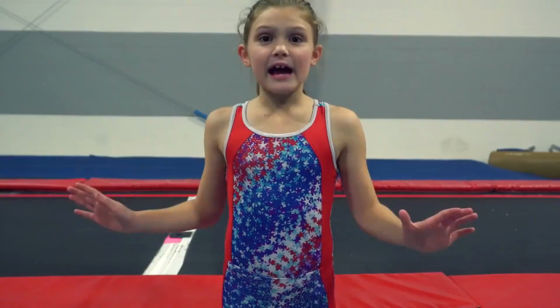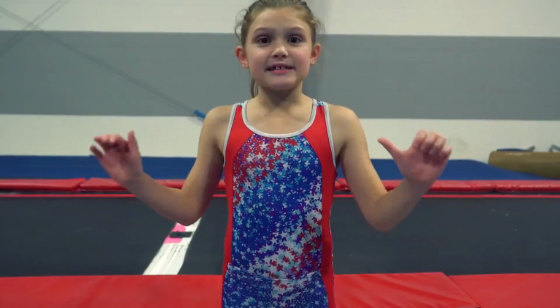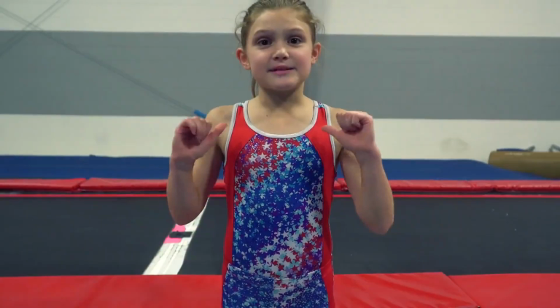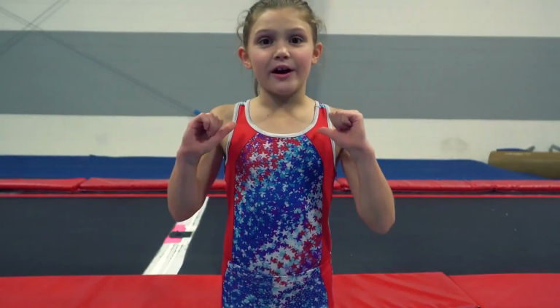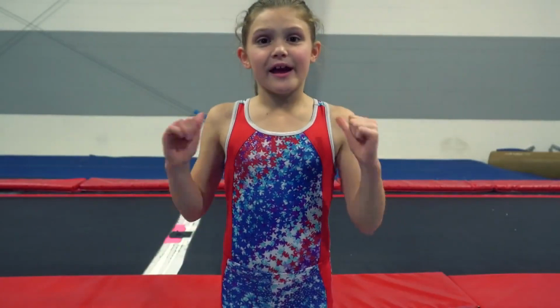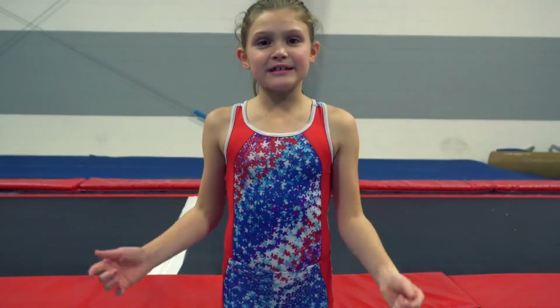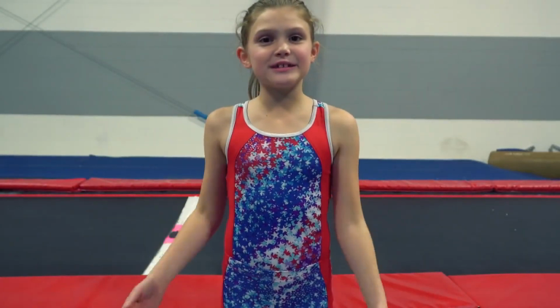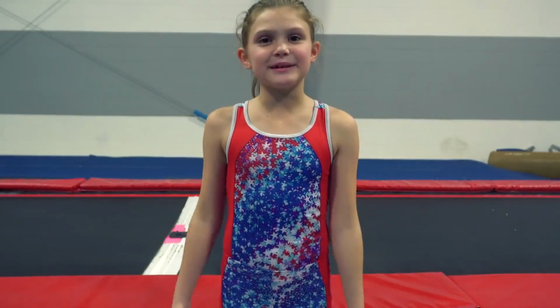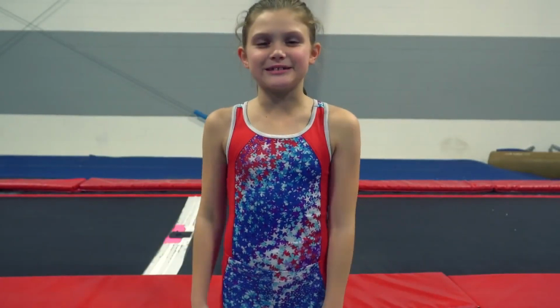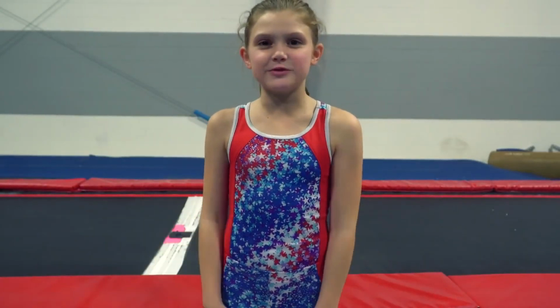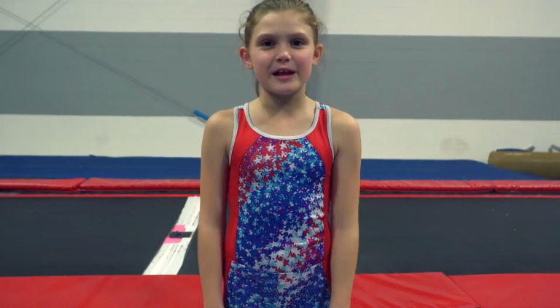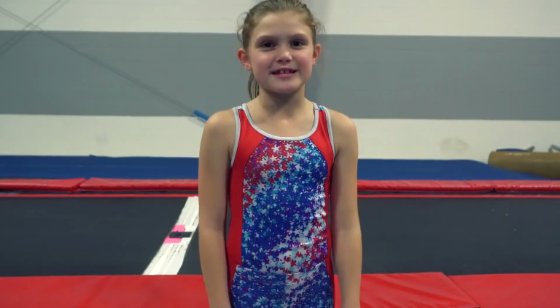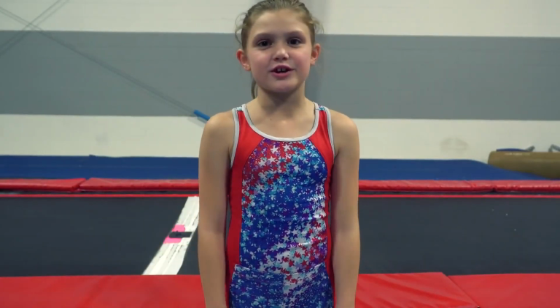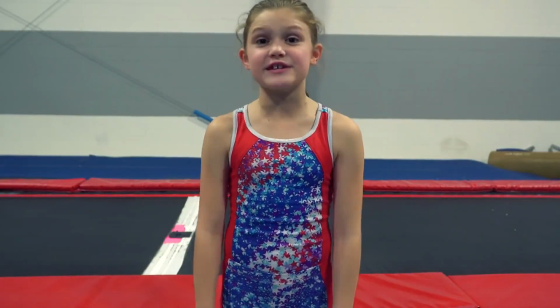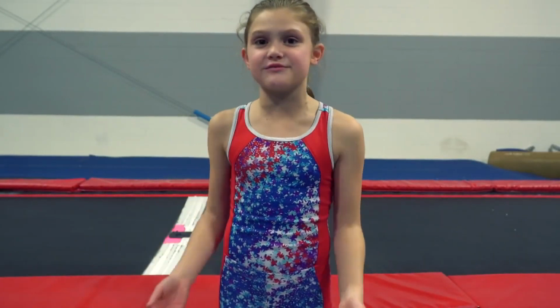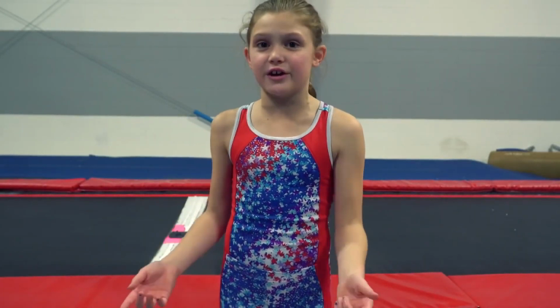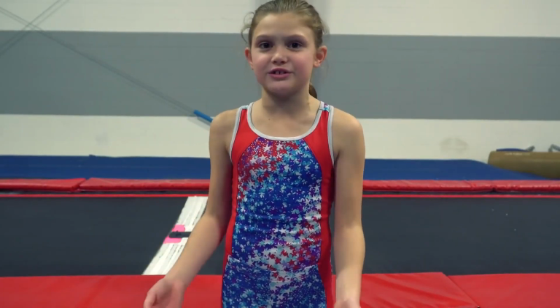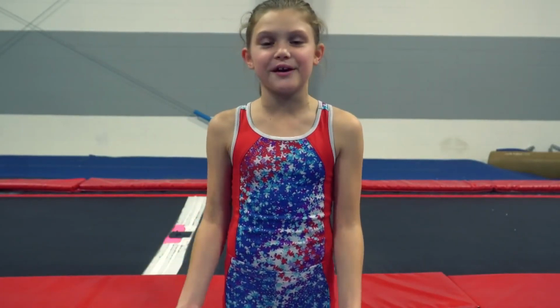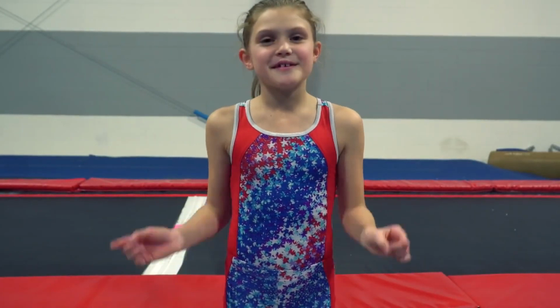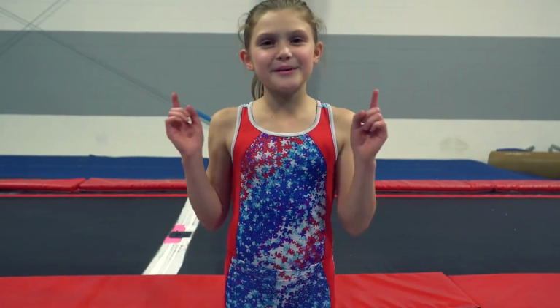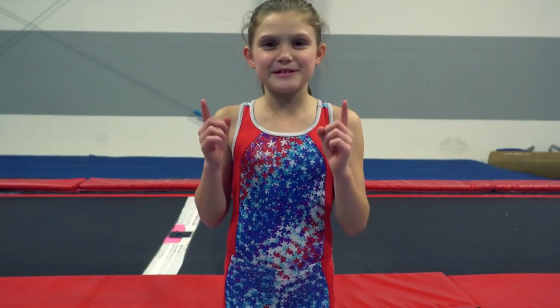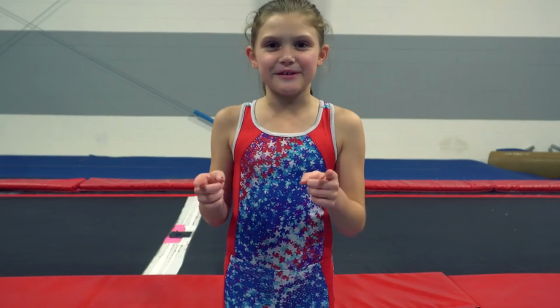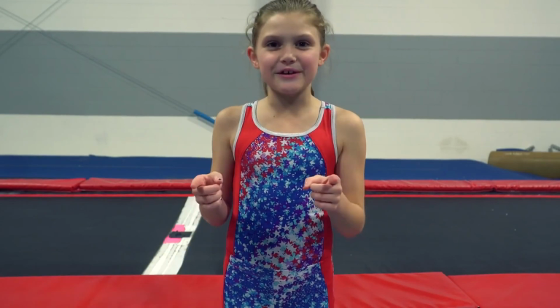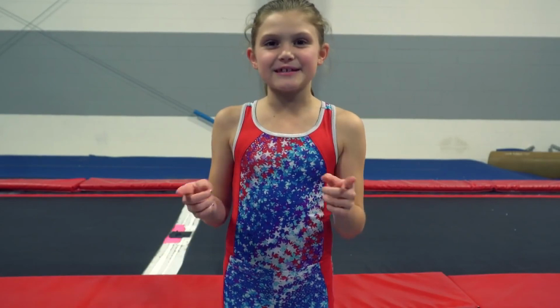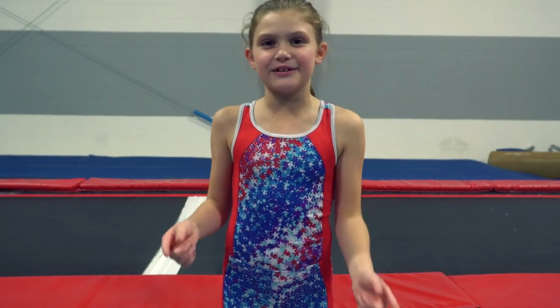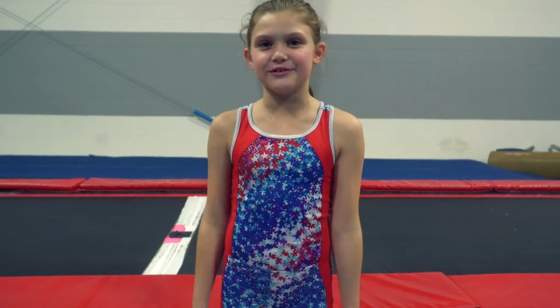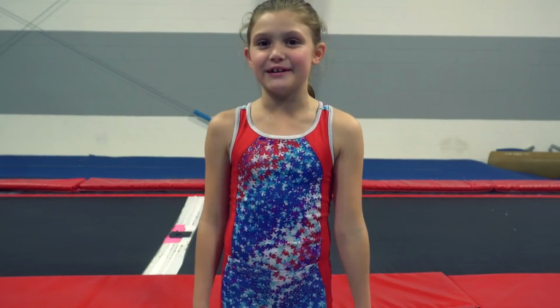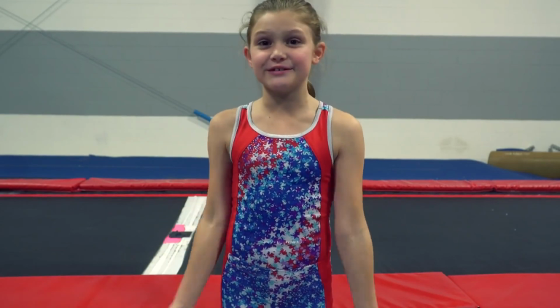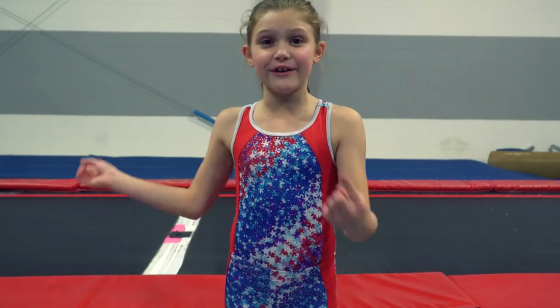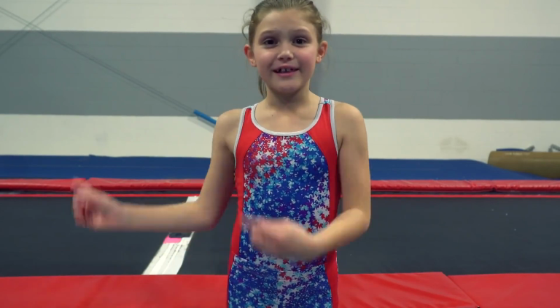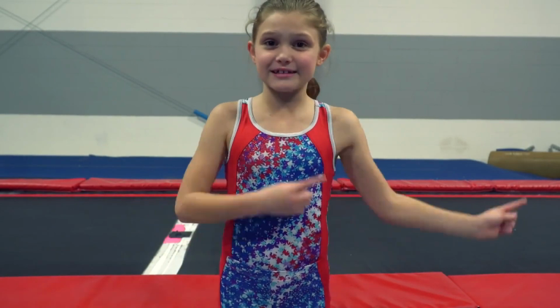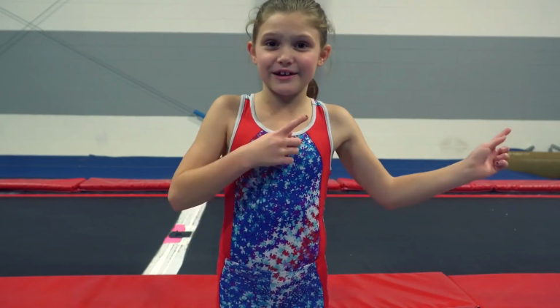Hey guys, it's Molly, and this week's theme on 7 Gymnastics Girls is Roundoff Tutorial. So I'm going to be showing you guys how to do a roundoff. Let's go!